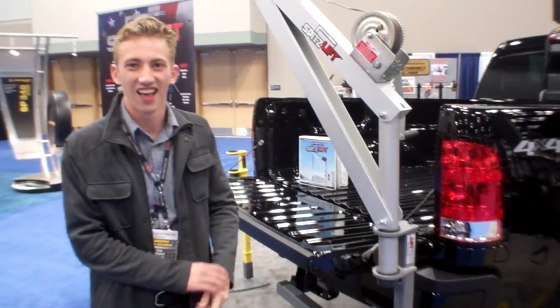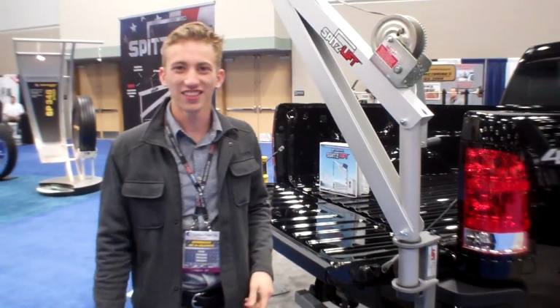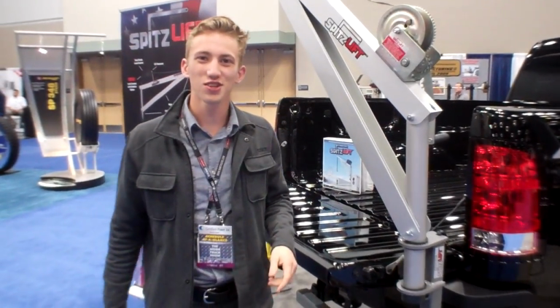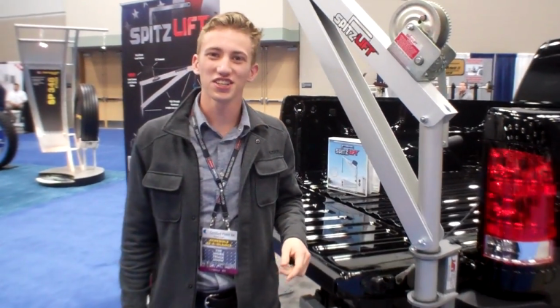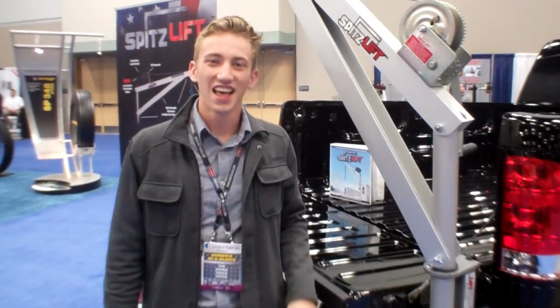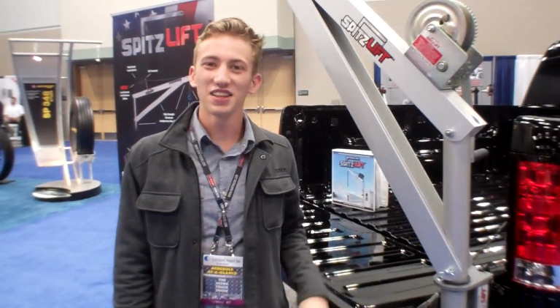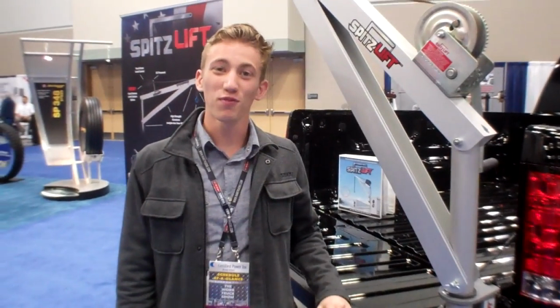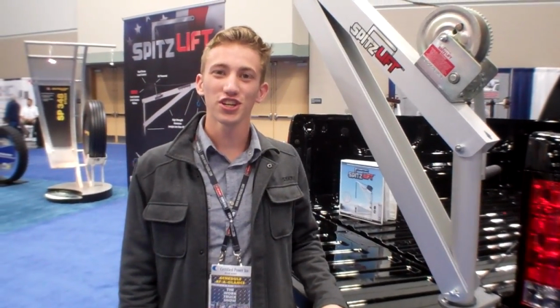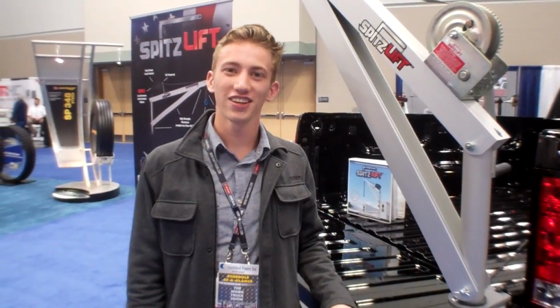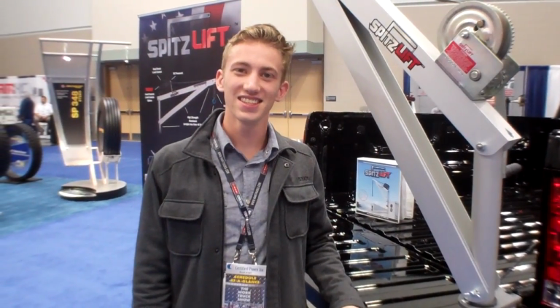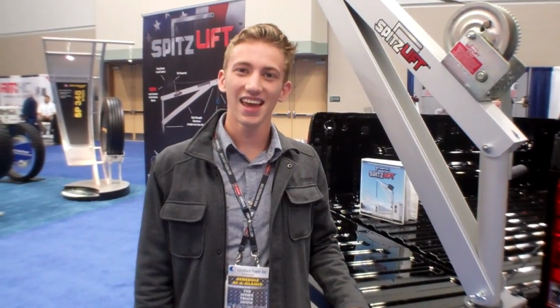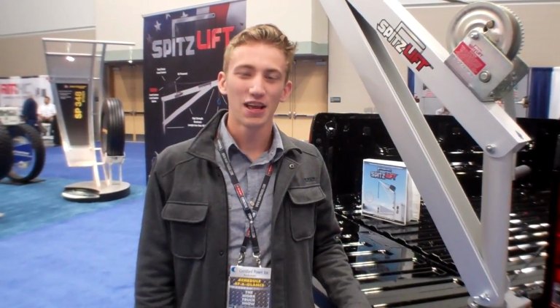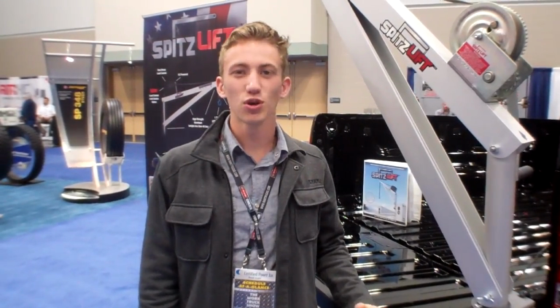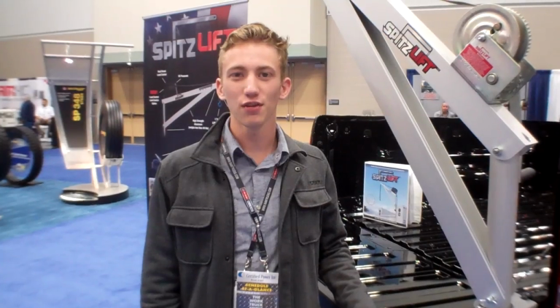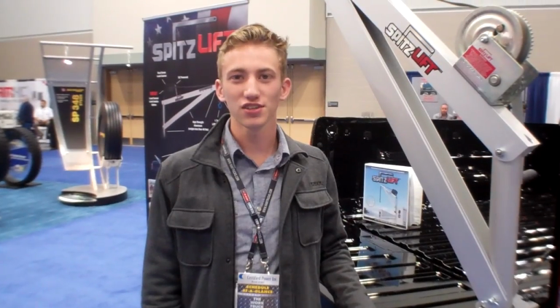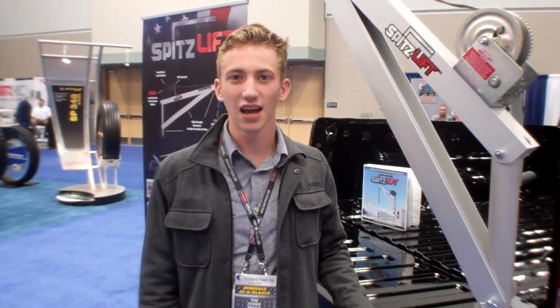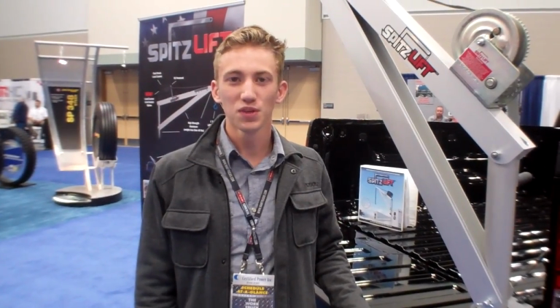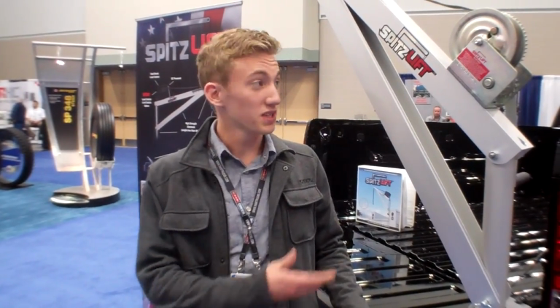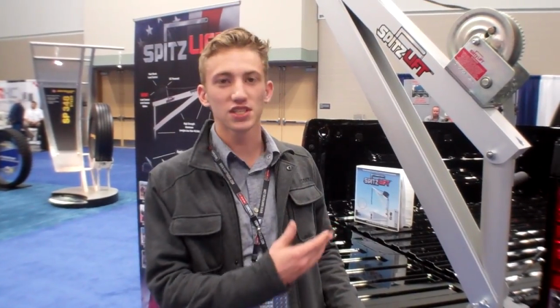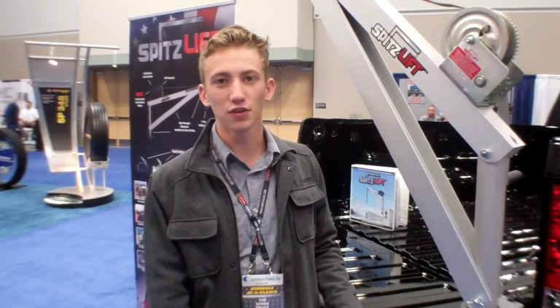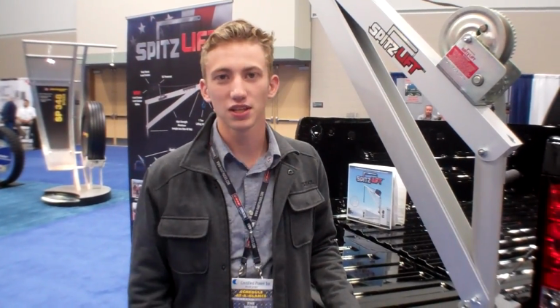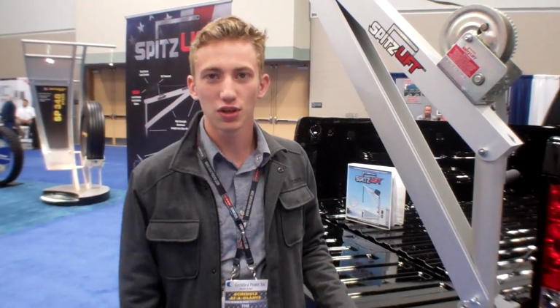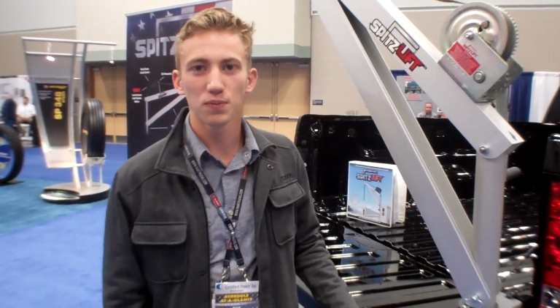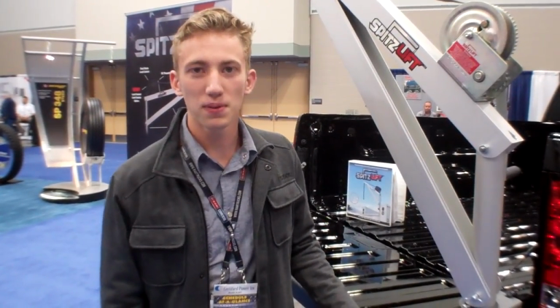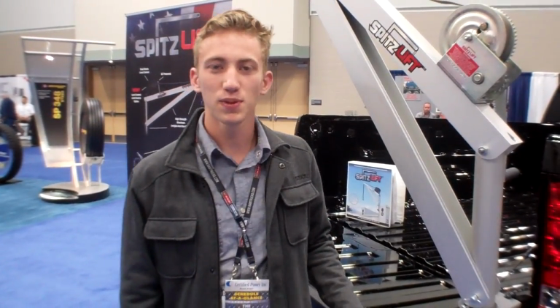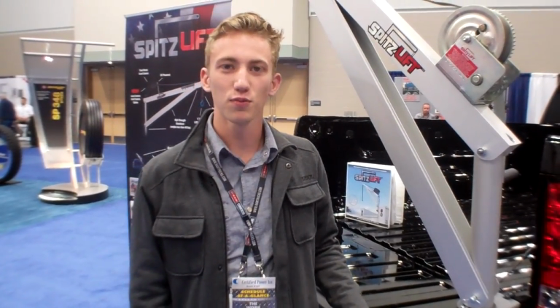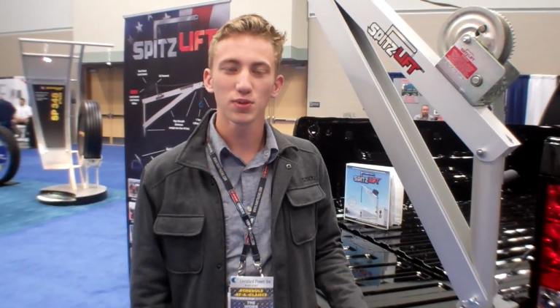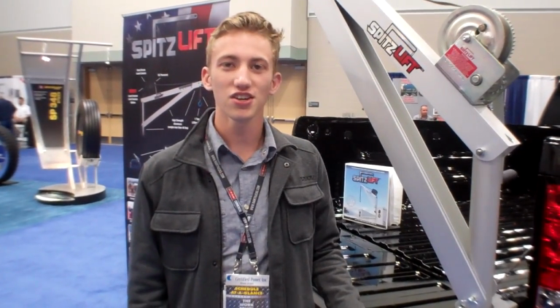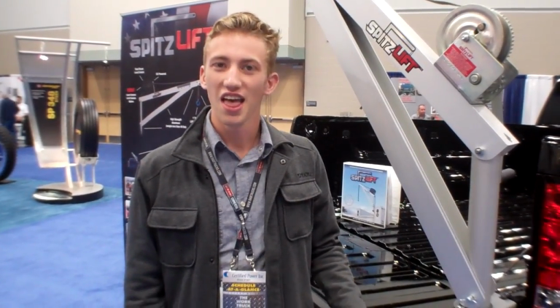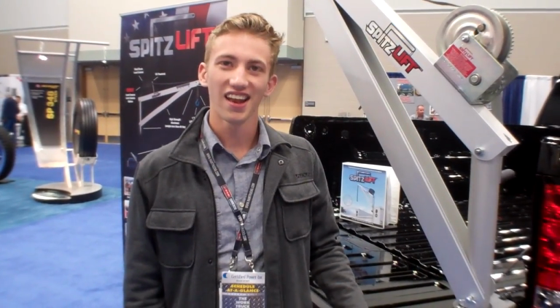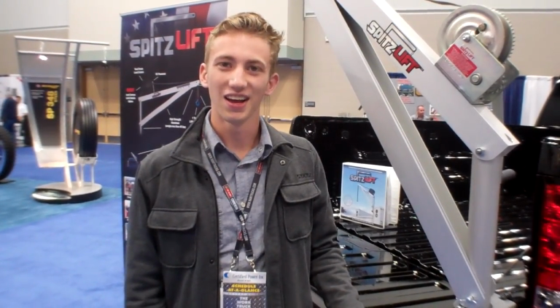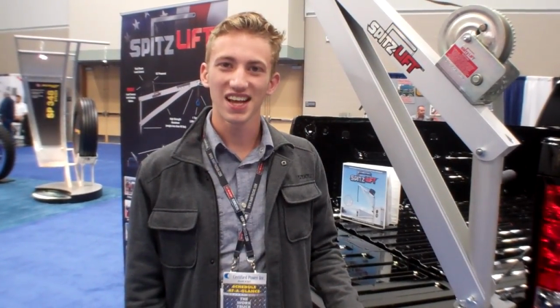Thank you so much. This is my first year here at the NTA, so excited for the years to come. SpitzLift as a company has been here for multiple years and we're excited.